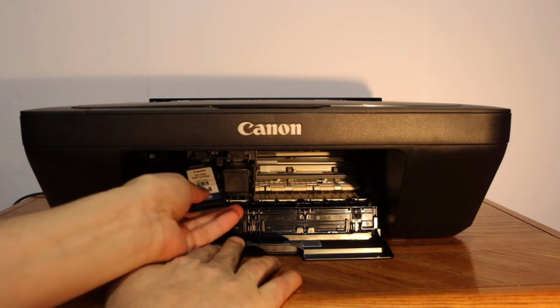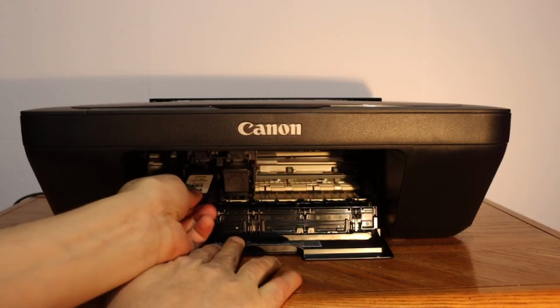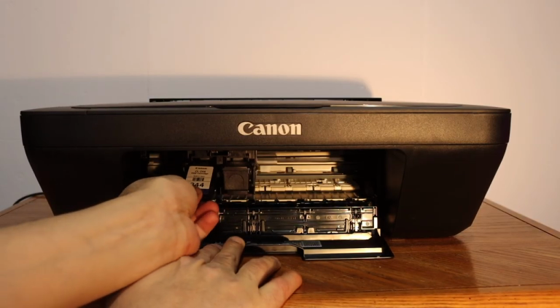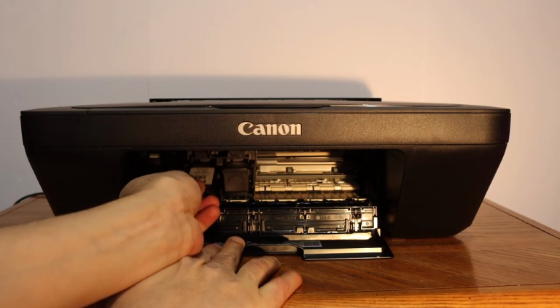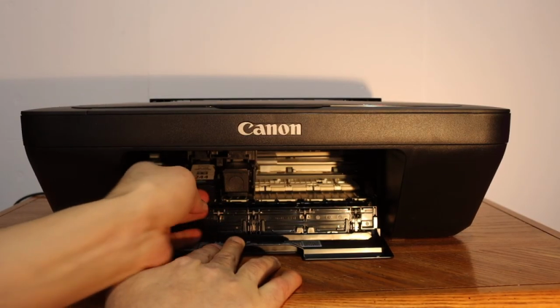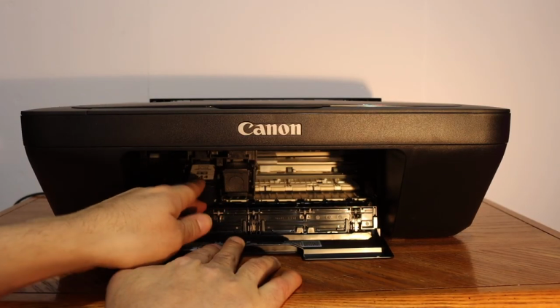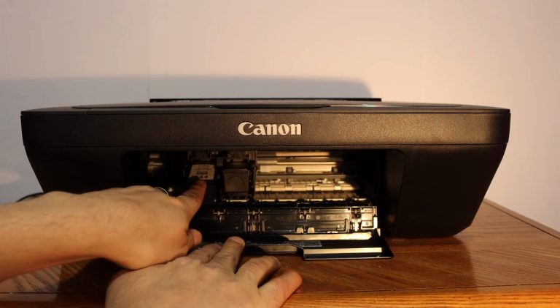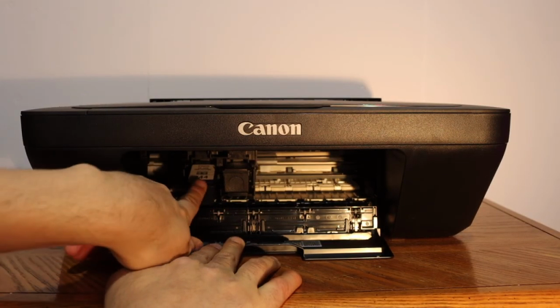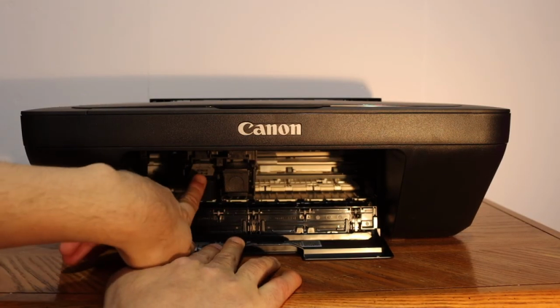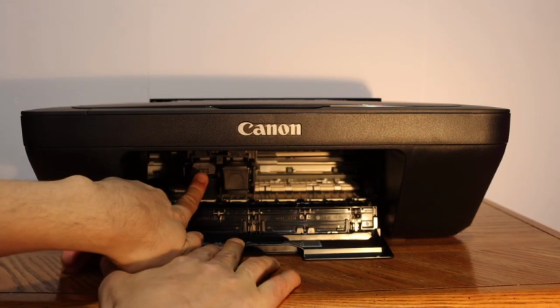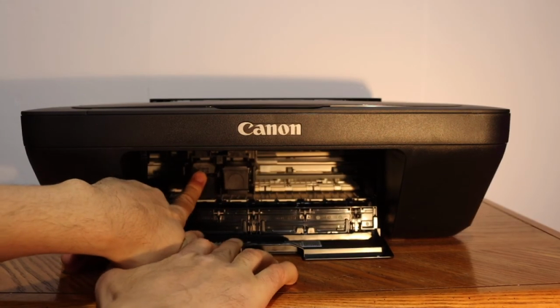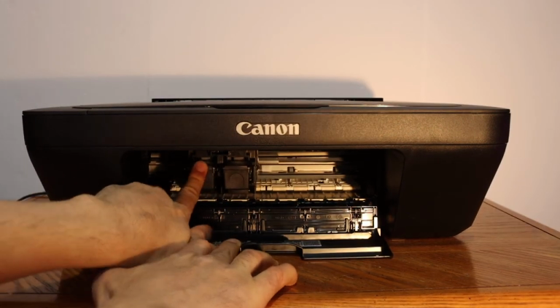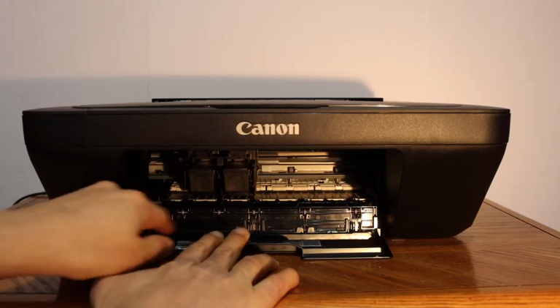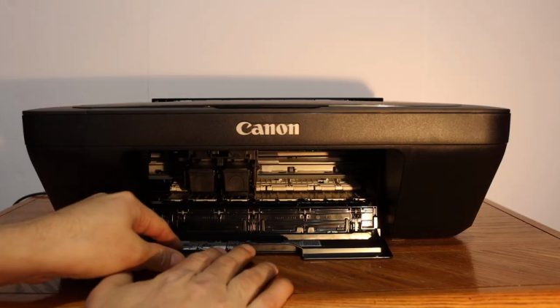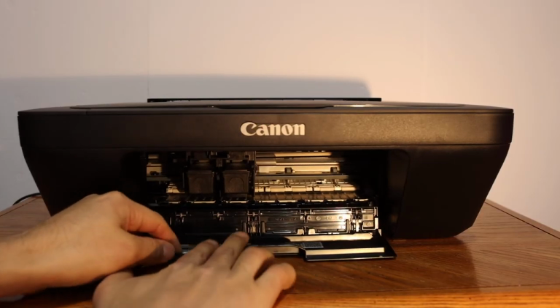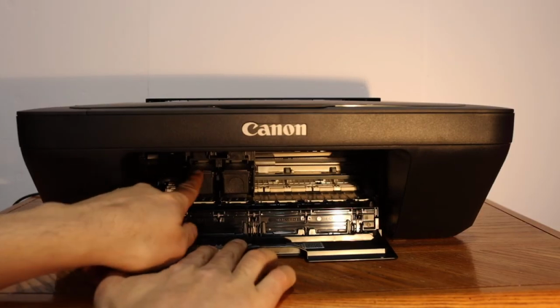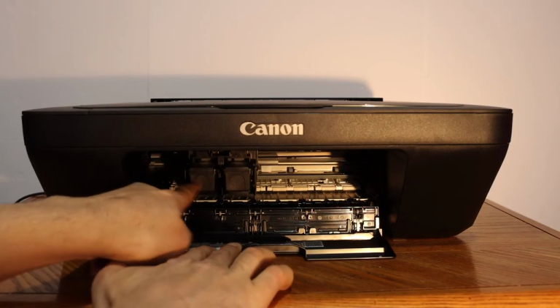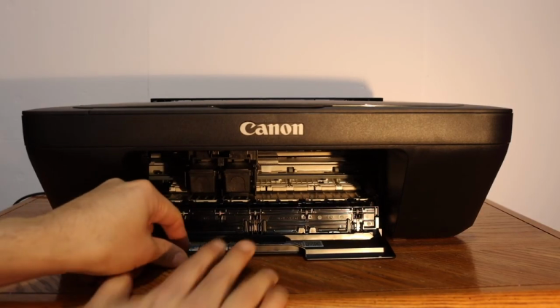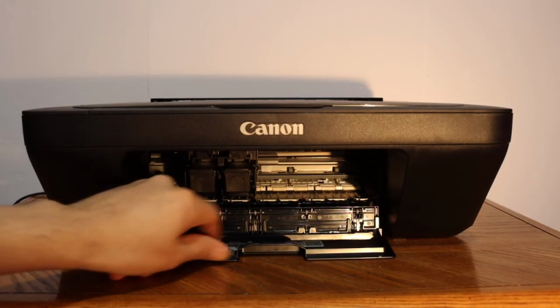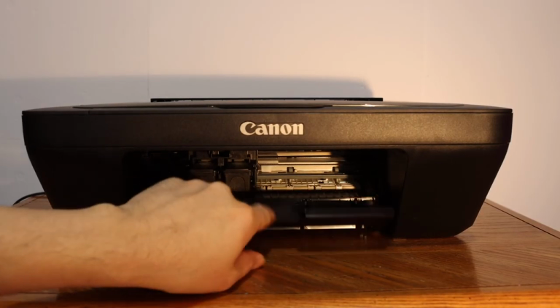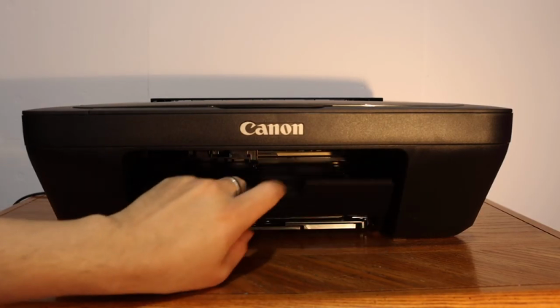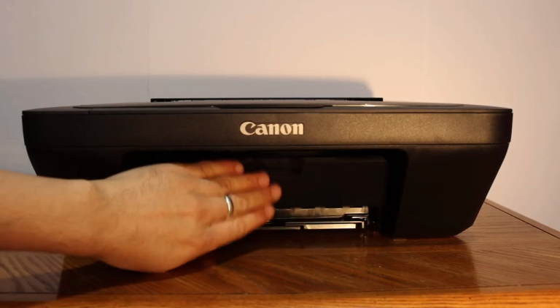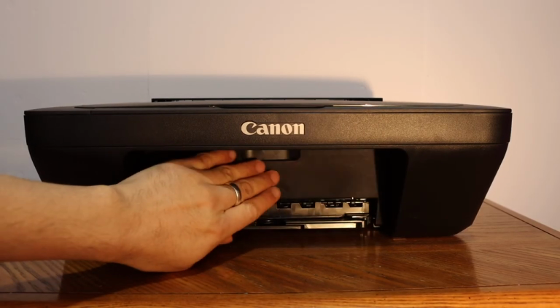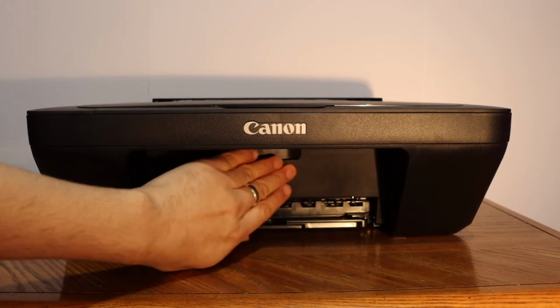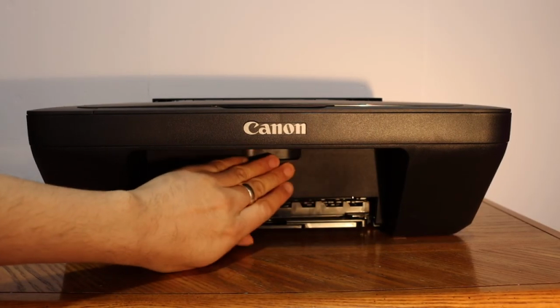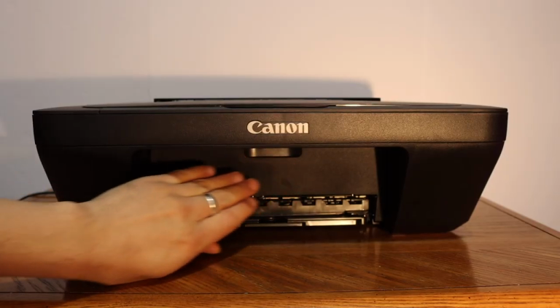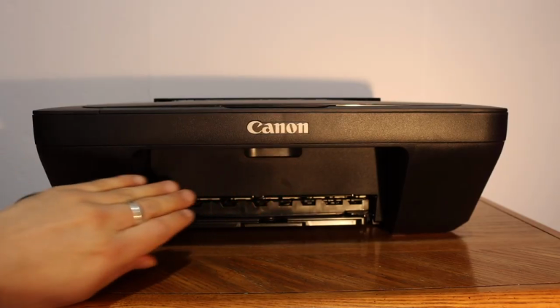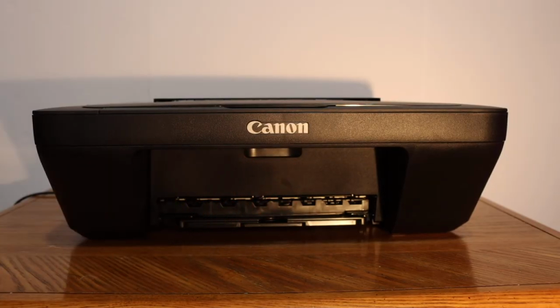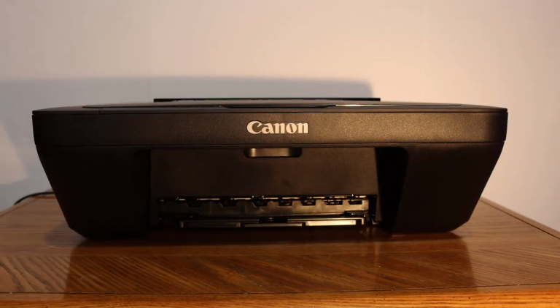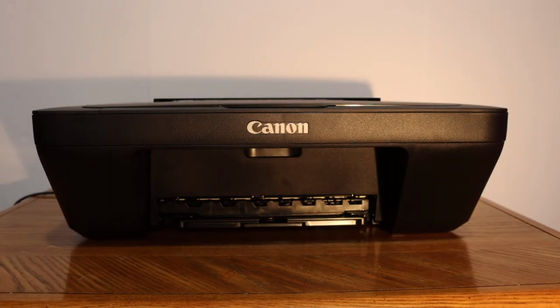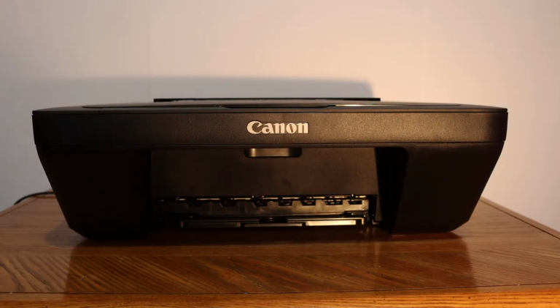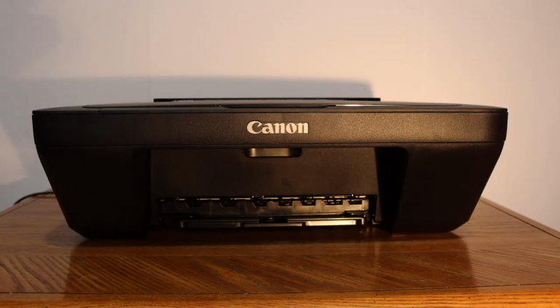For the color cartridge, just slide it in and push it inwards and it will lock there. Then close the ink cartridge chamber door. This is how we can replace the ink cartridges.